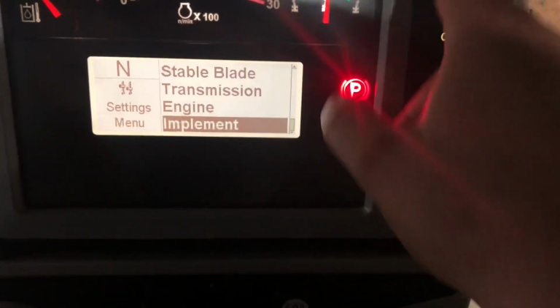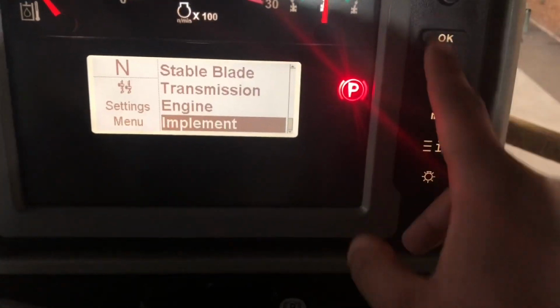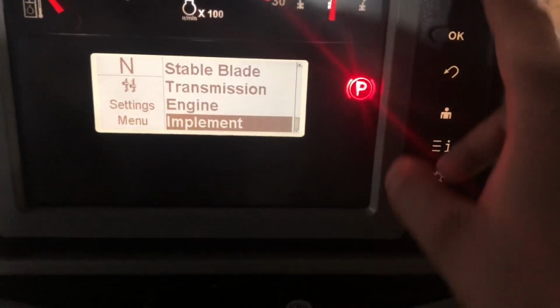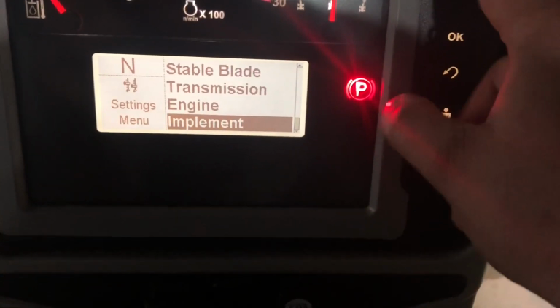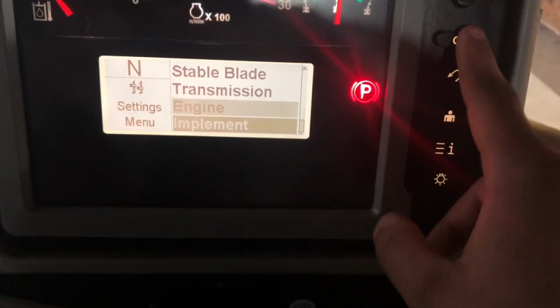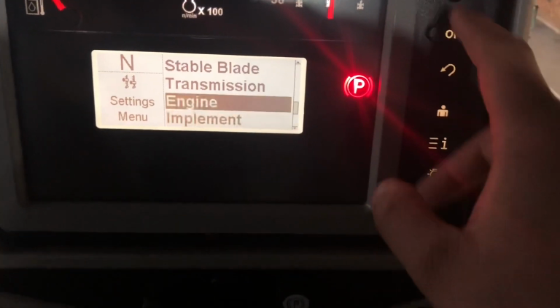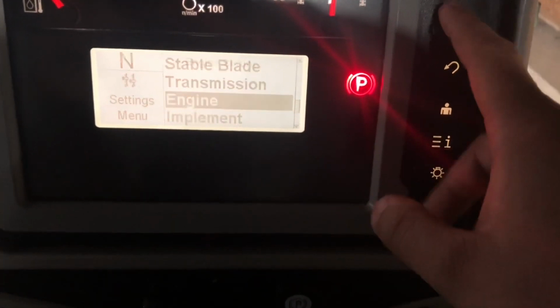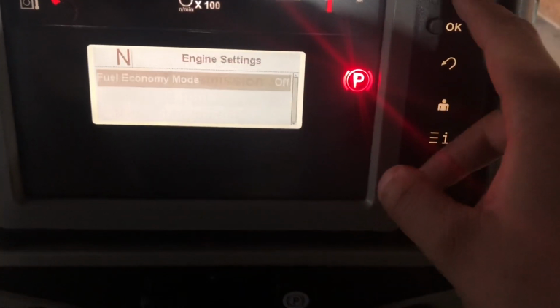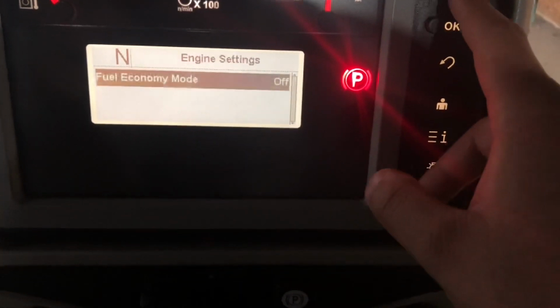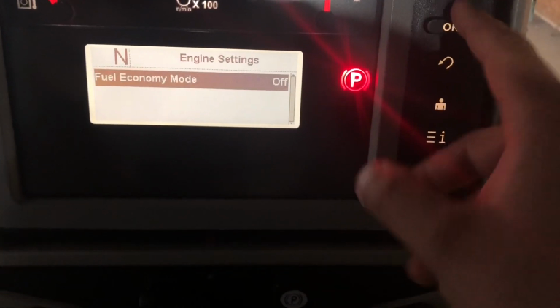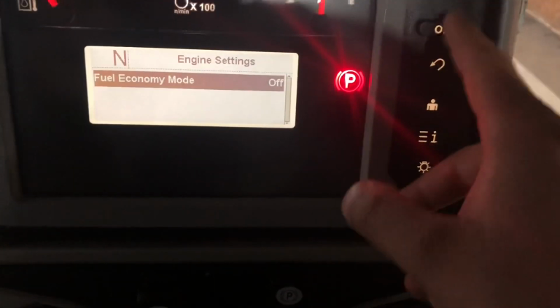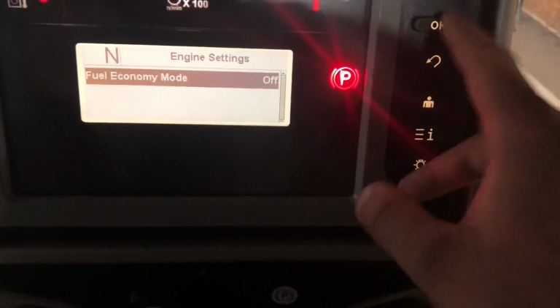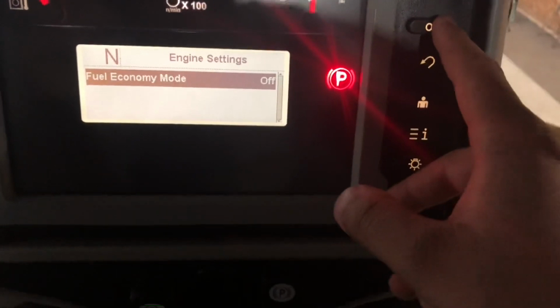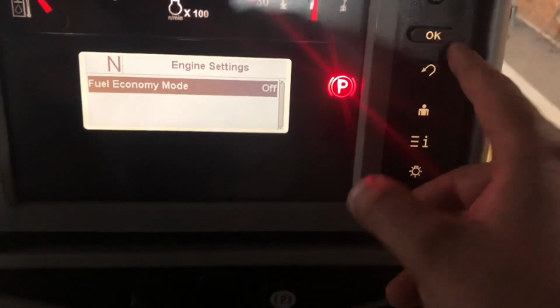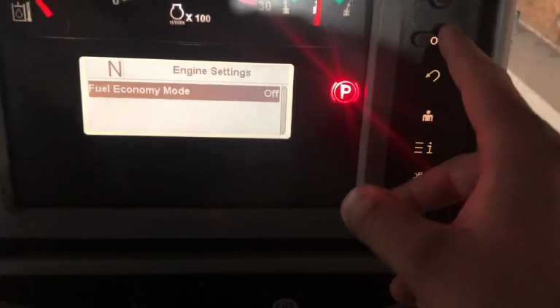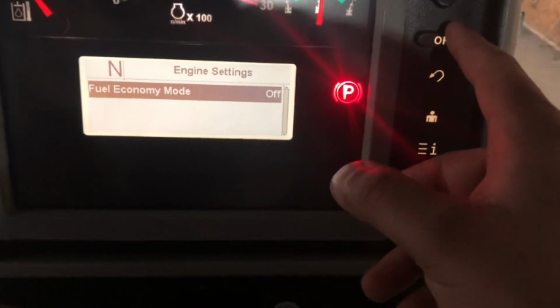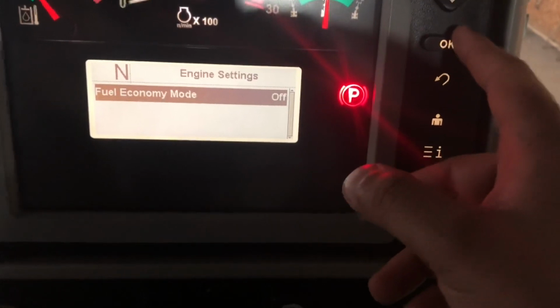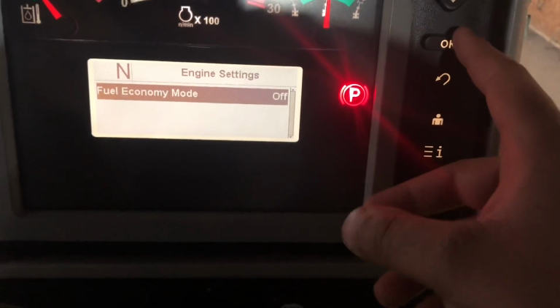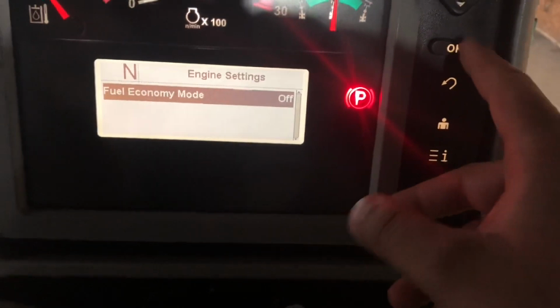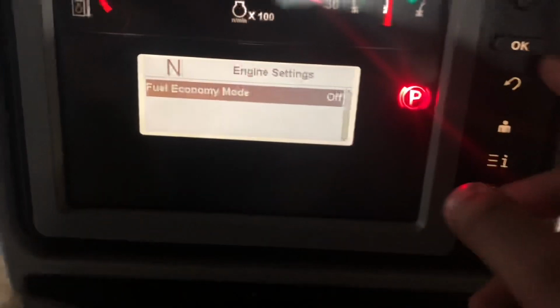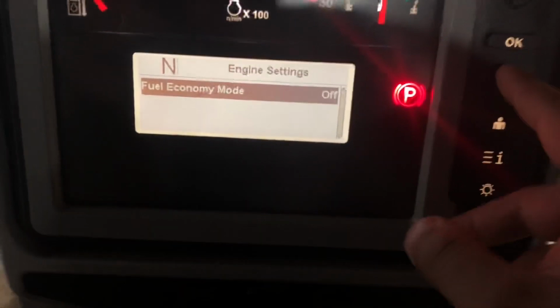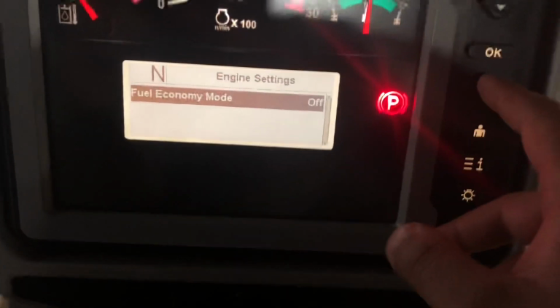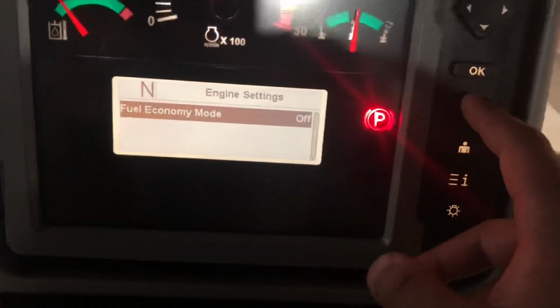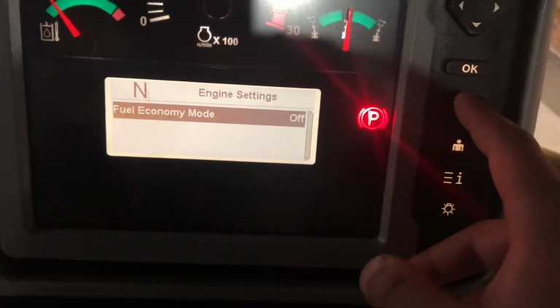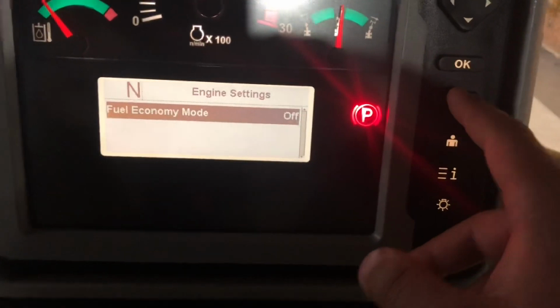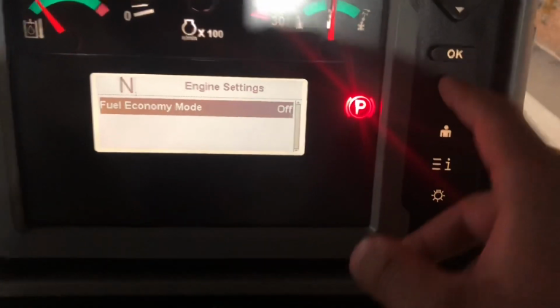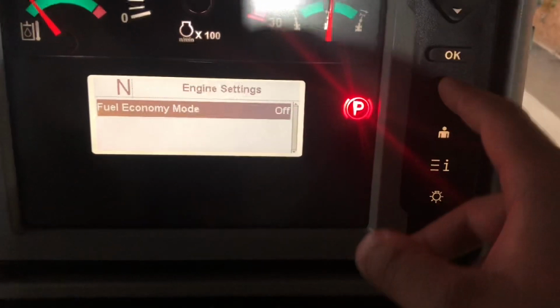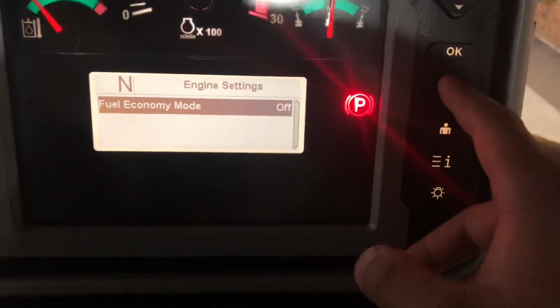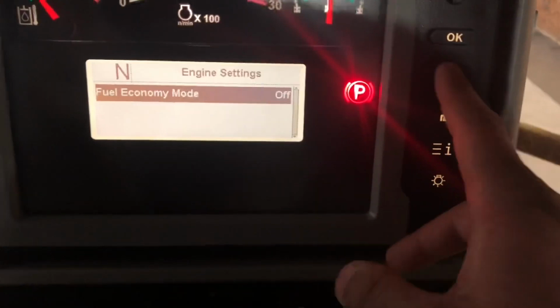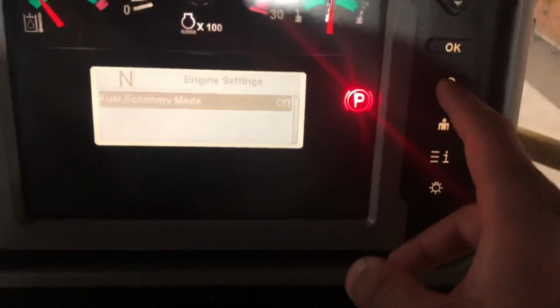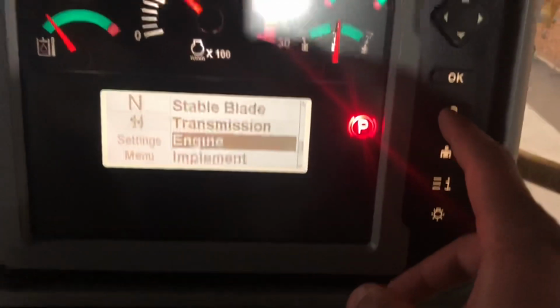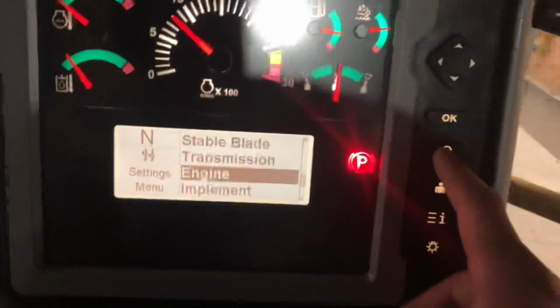You can also go into your engine settings and turn on economy mode. I do run that in the summer when I'm out blading - you might as well conserve the fuel.